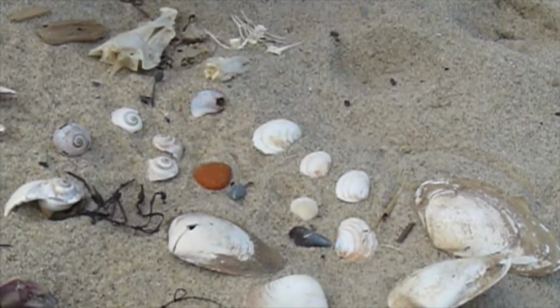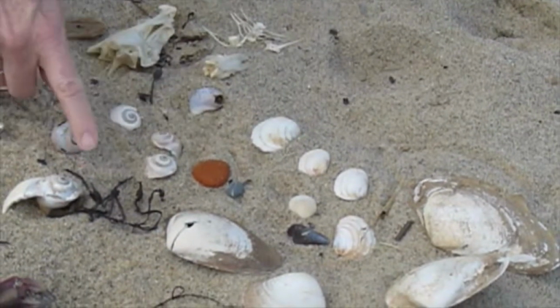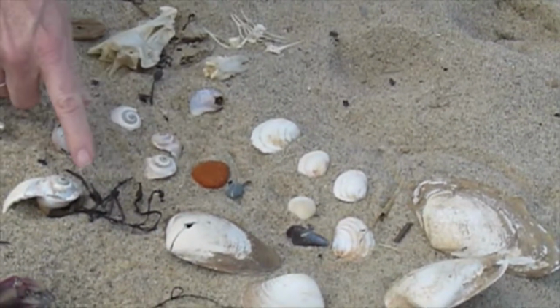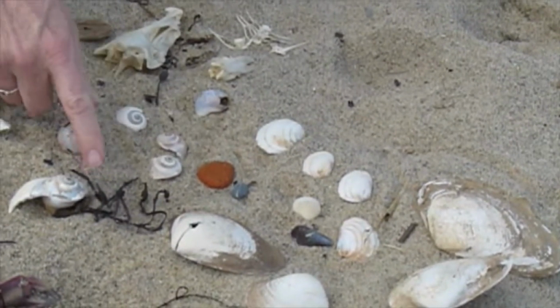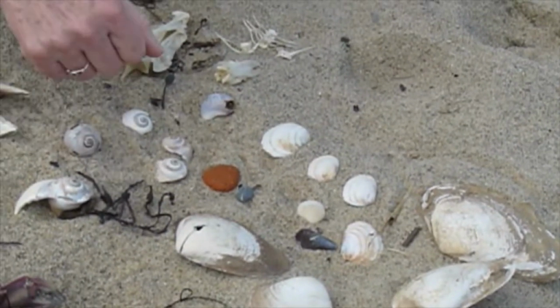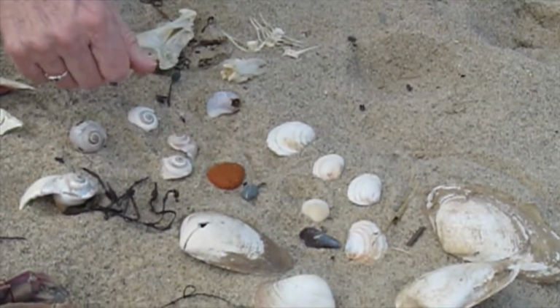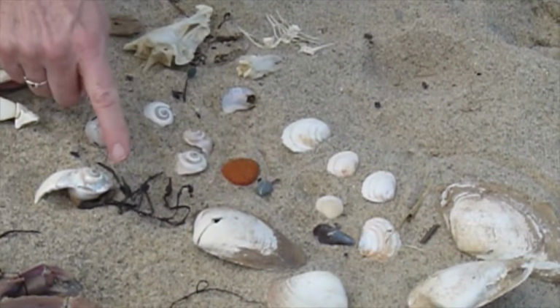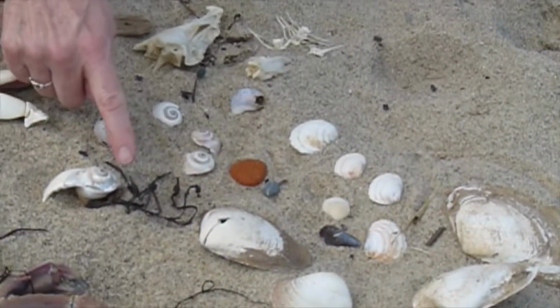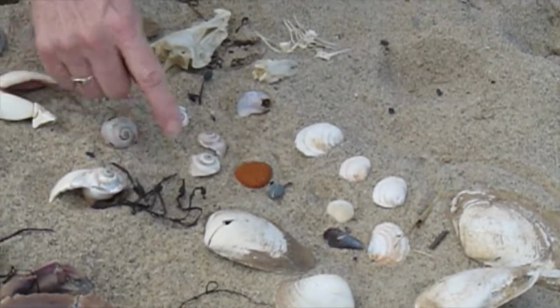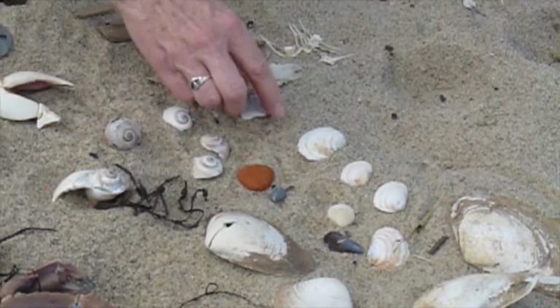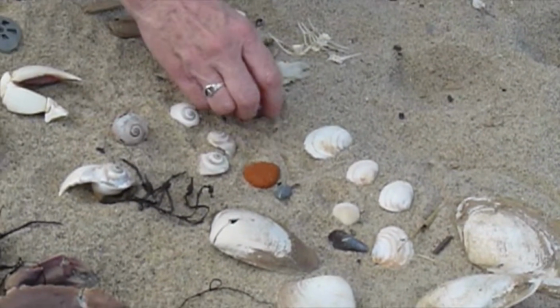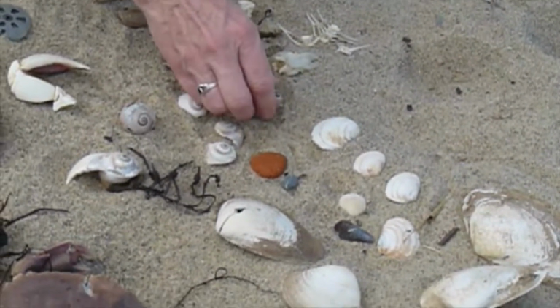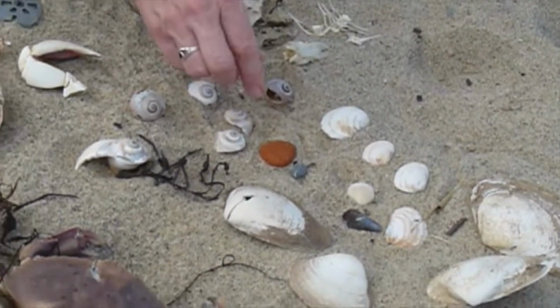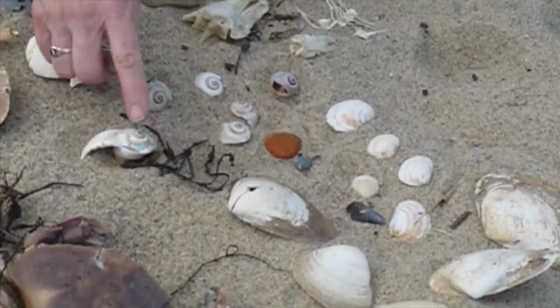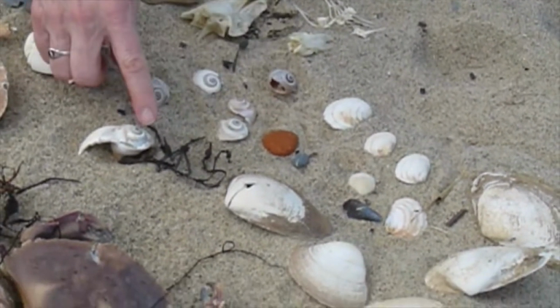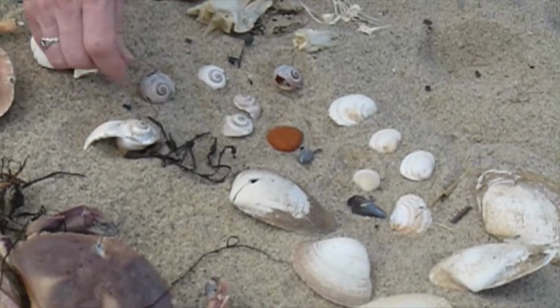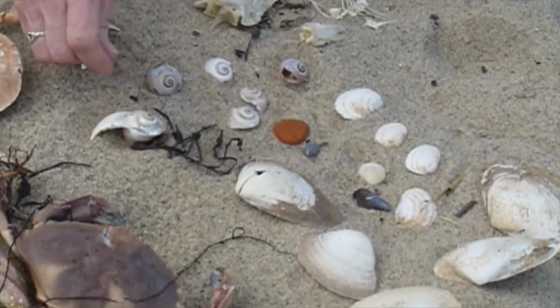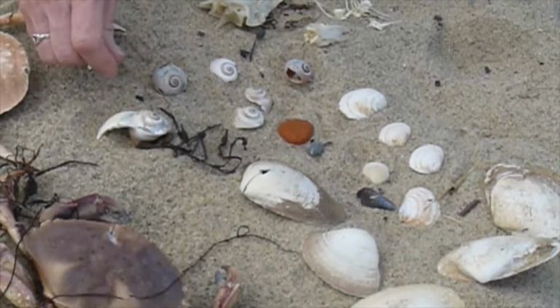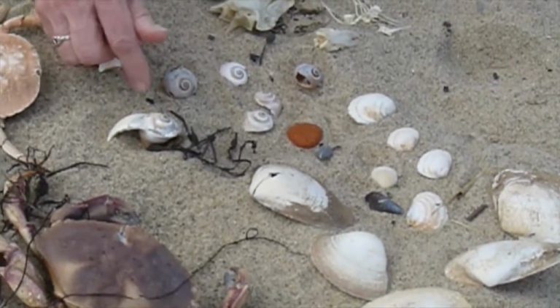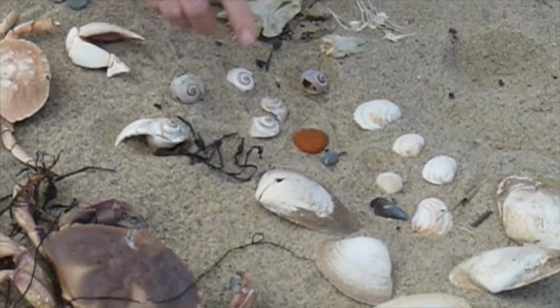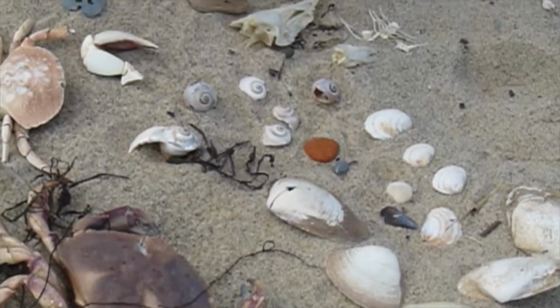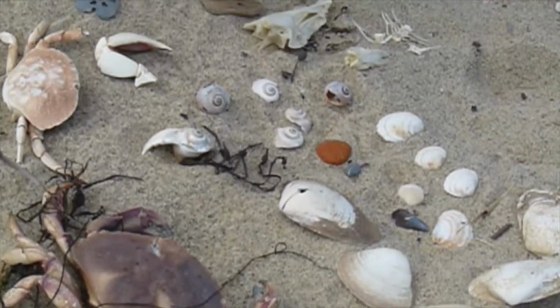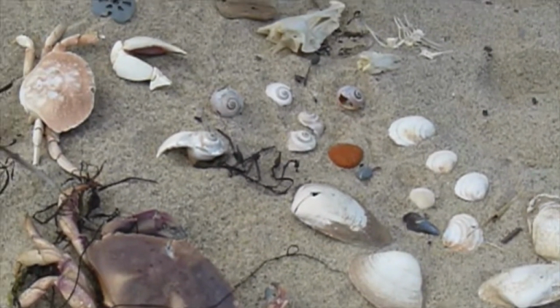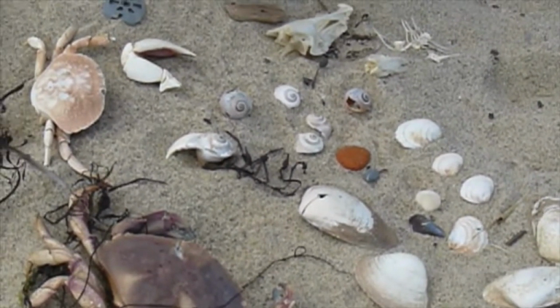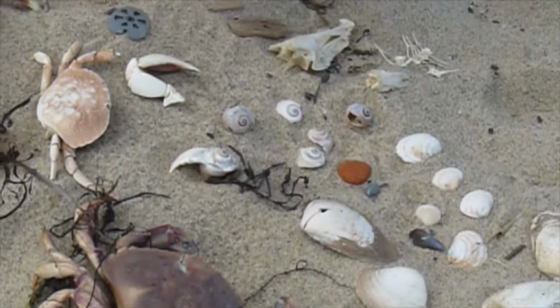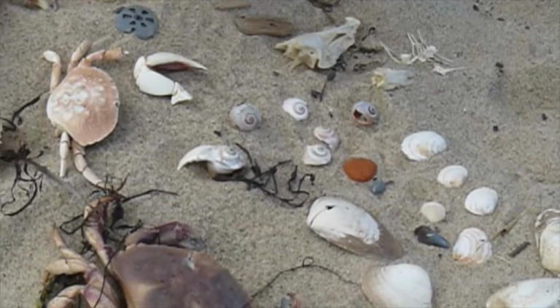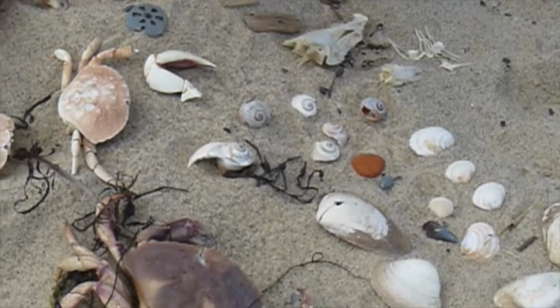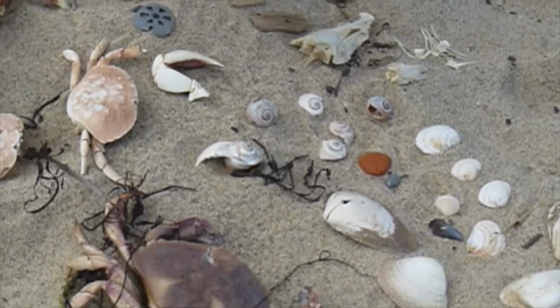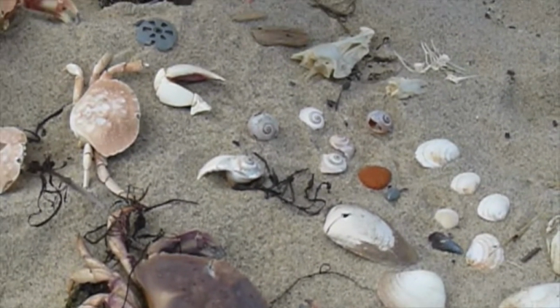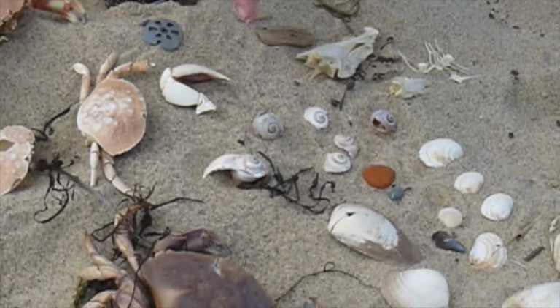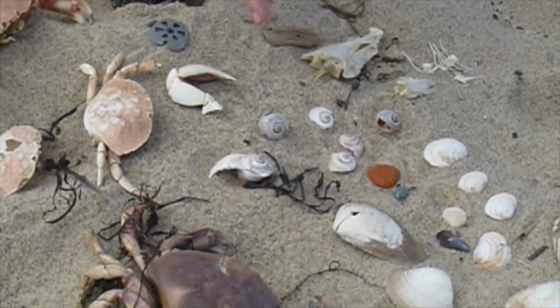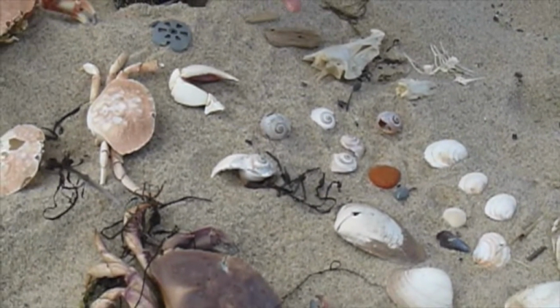Got definitely some seaweed — some knotted rack and some bladder rack — and there's just all kinds of wildlife out here too.